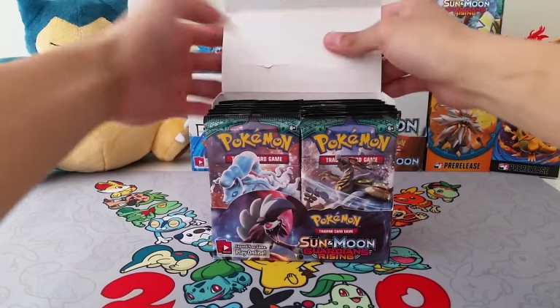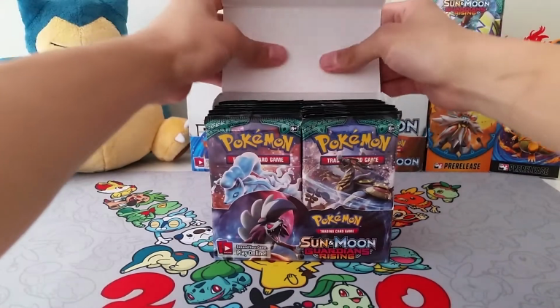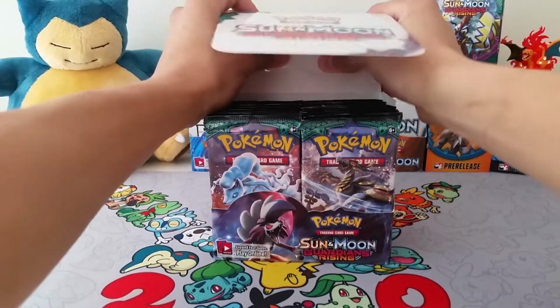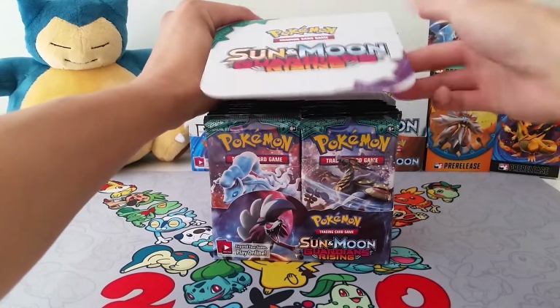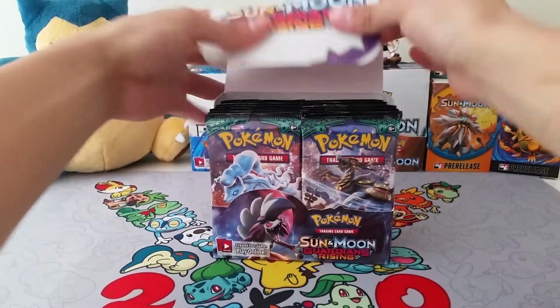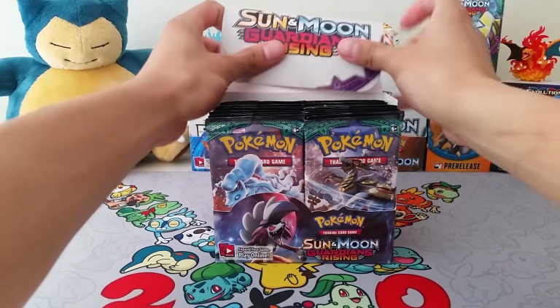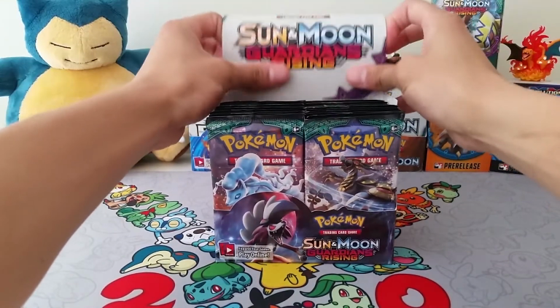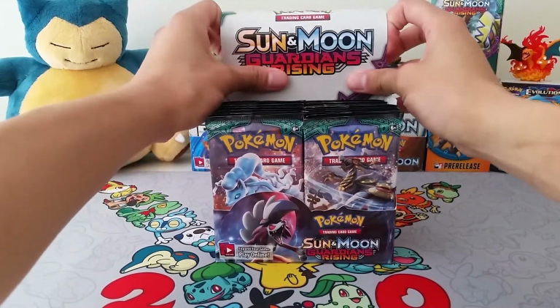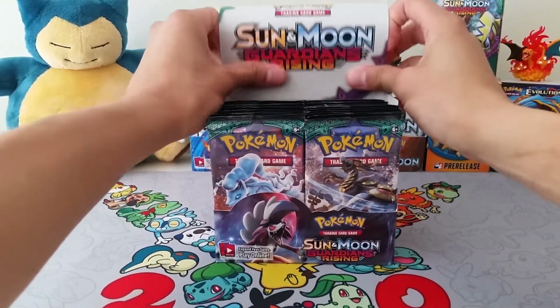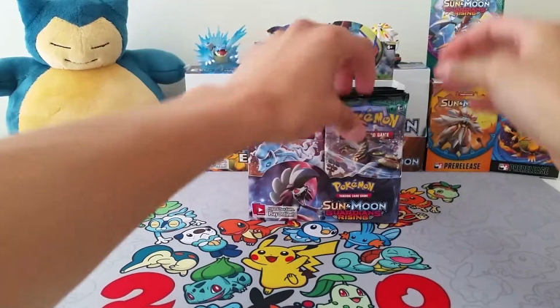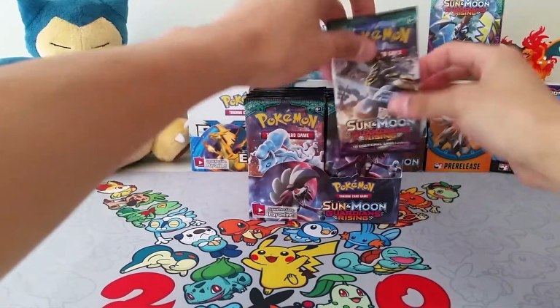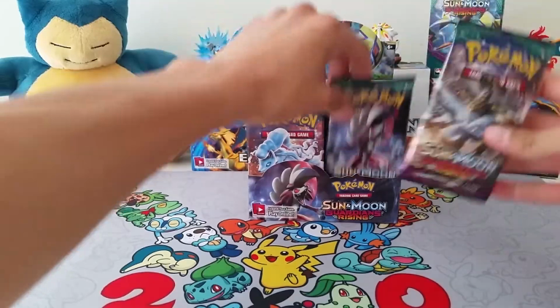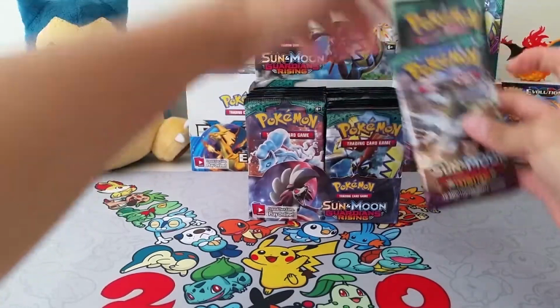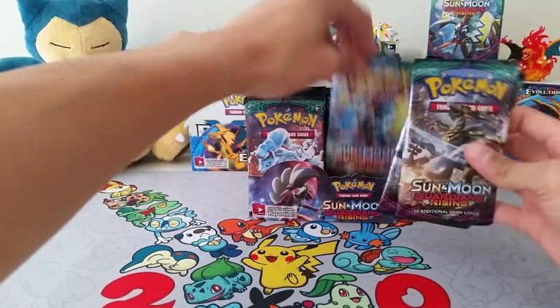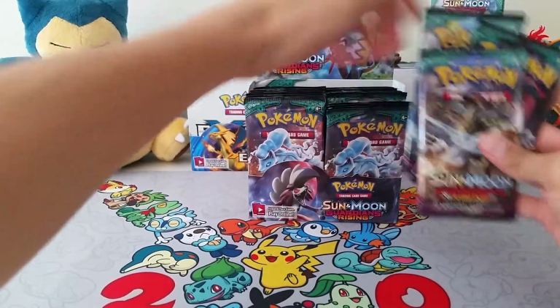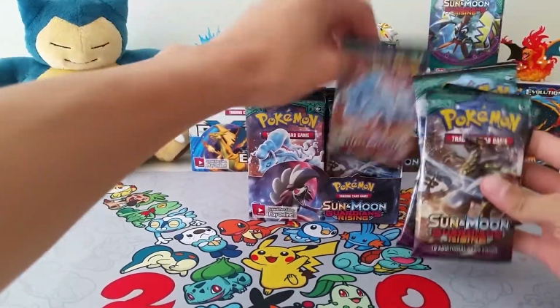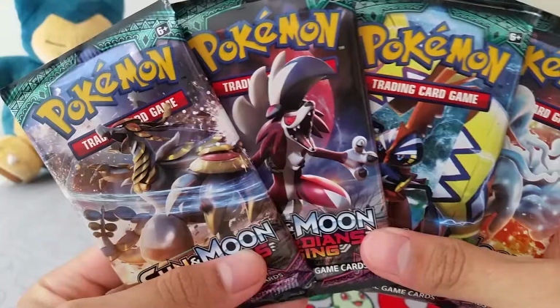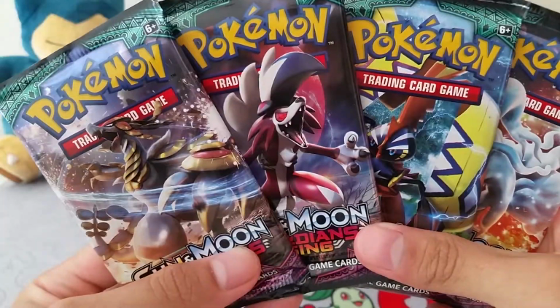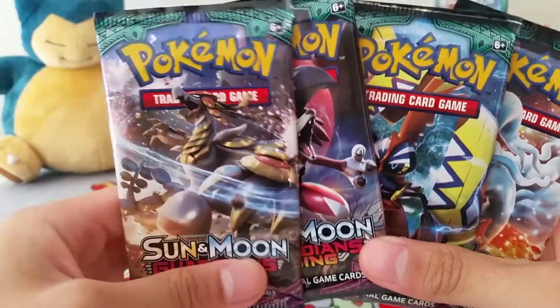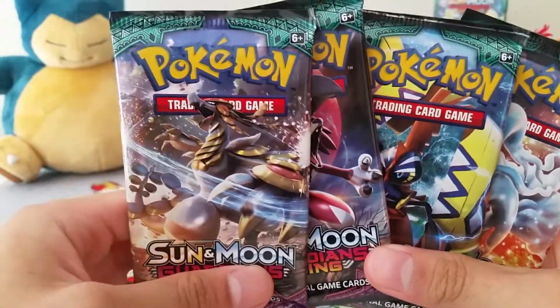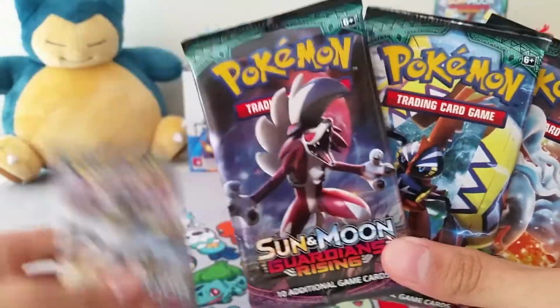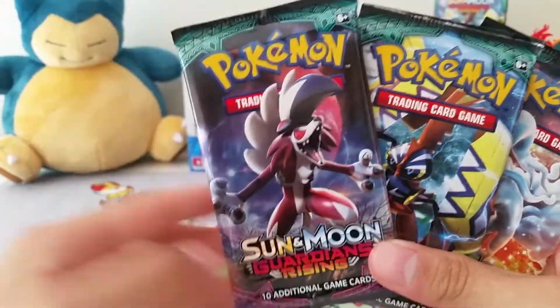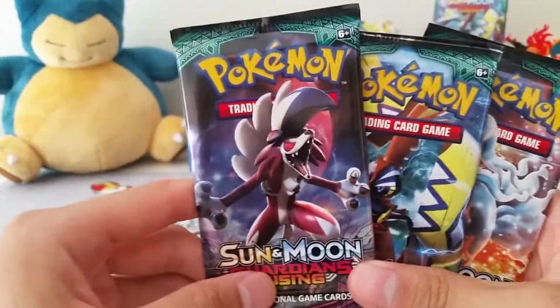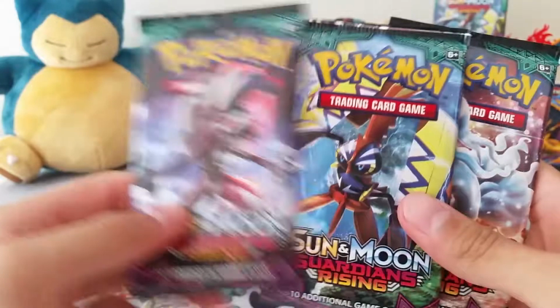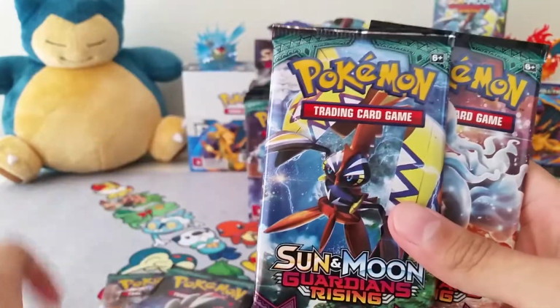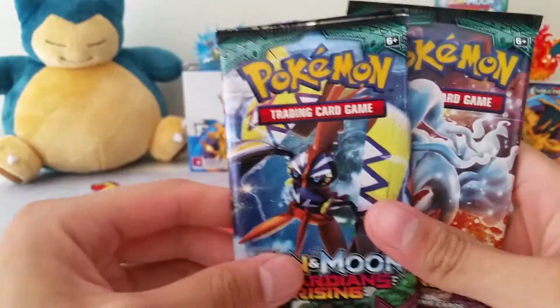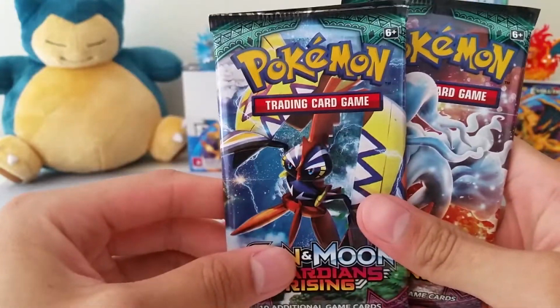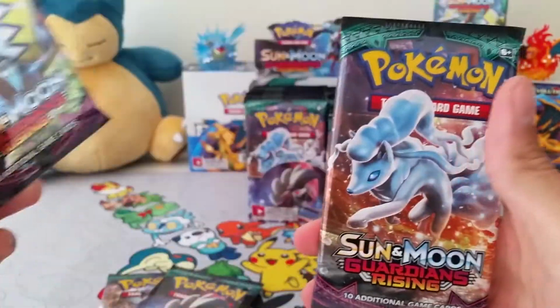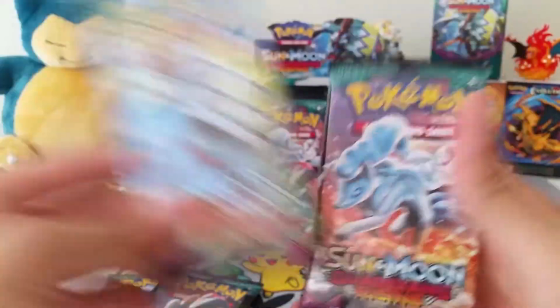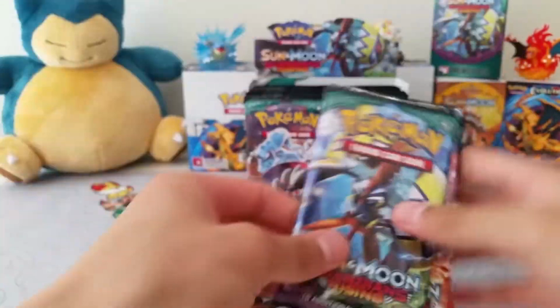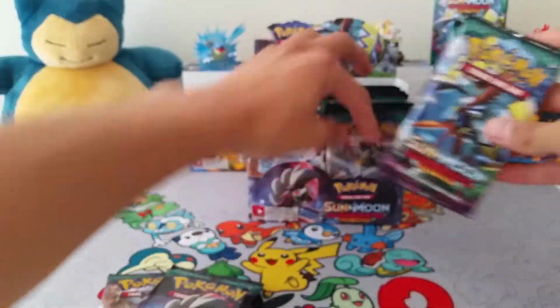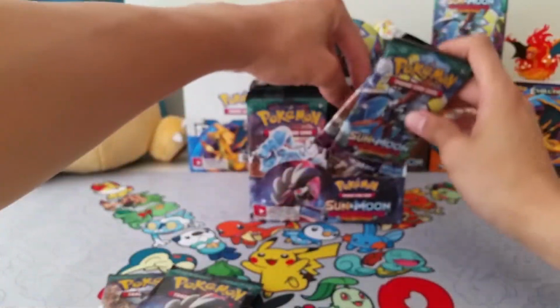So just without further ado, let's get right into it. Let's get one of each artwork real quick so I can show you guys. We have a Kommo-o, Lycanroc, Tapu Koko, and the Alolan Ninetales.